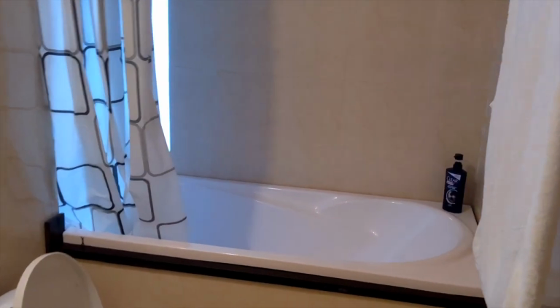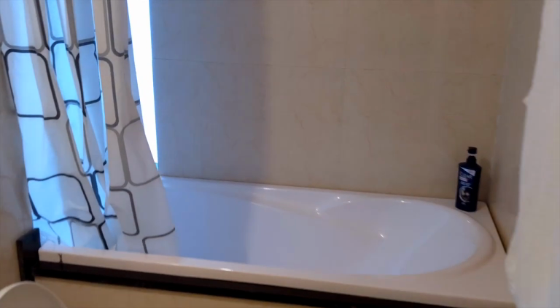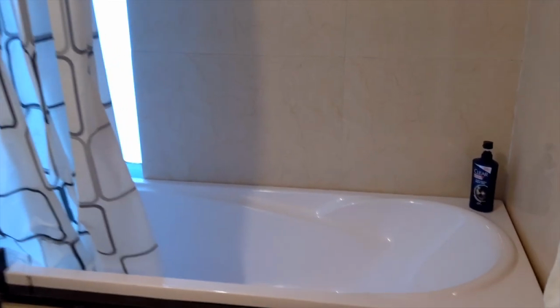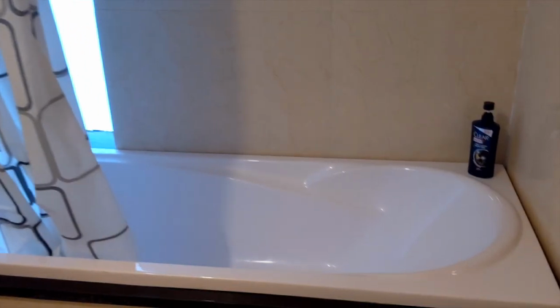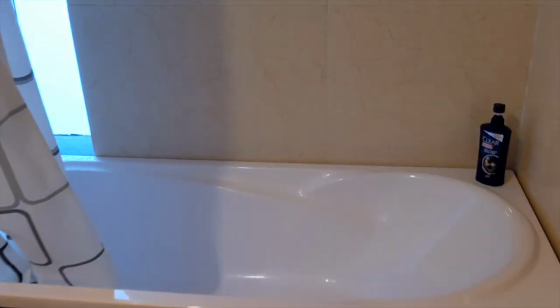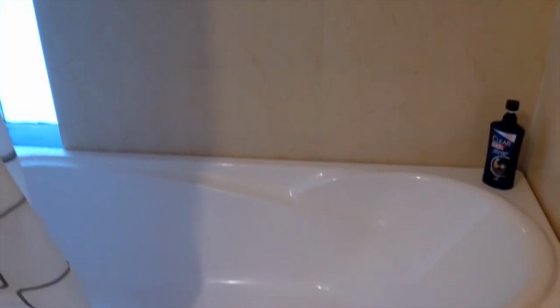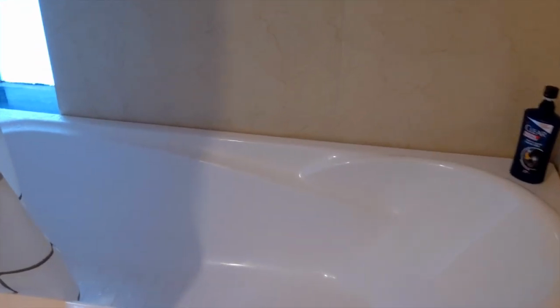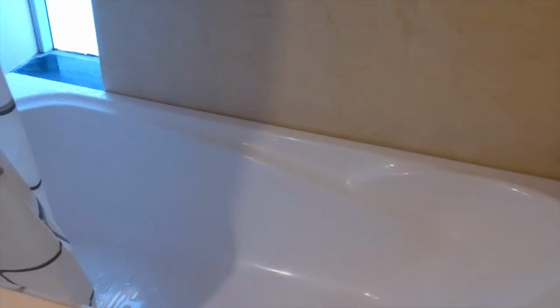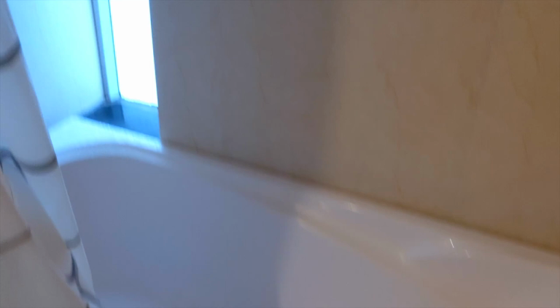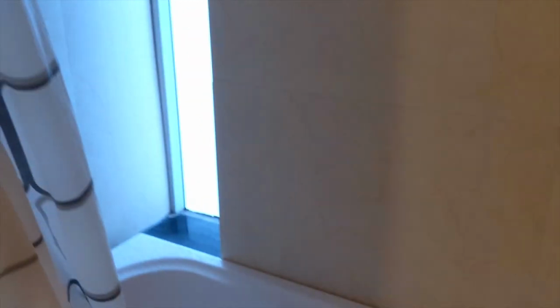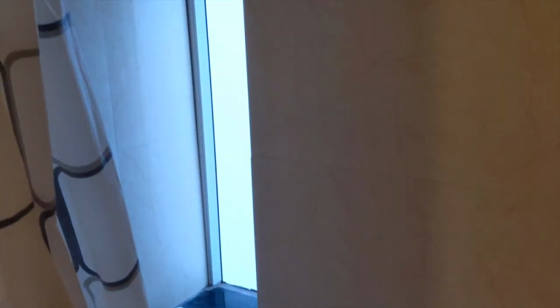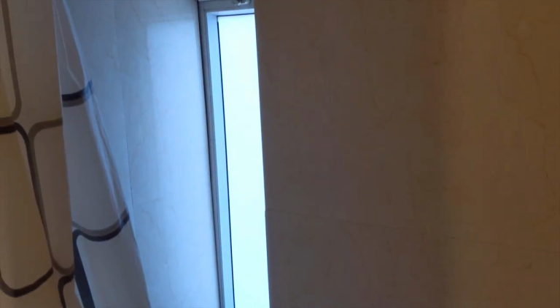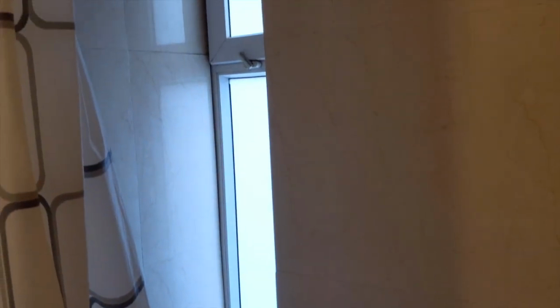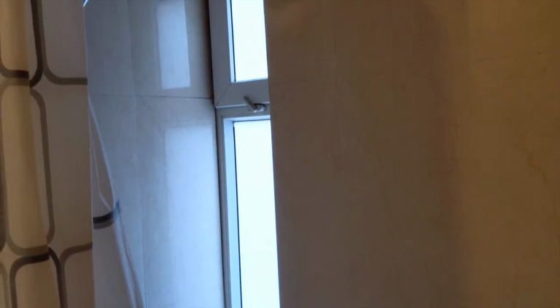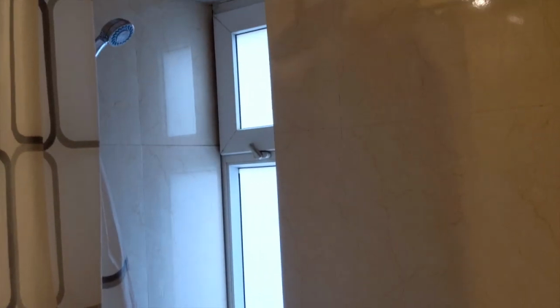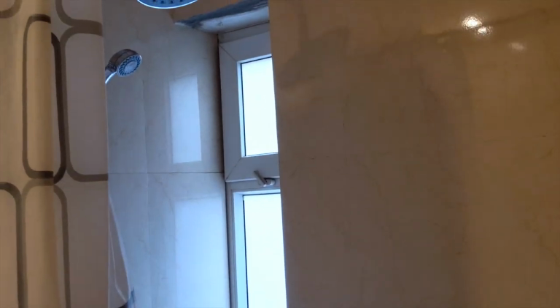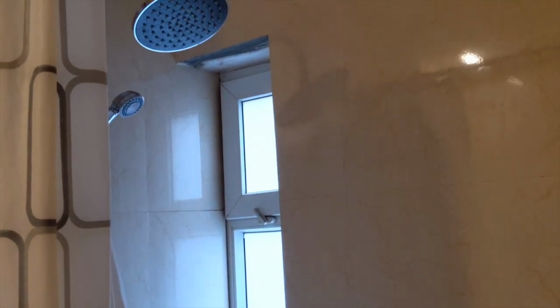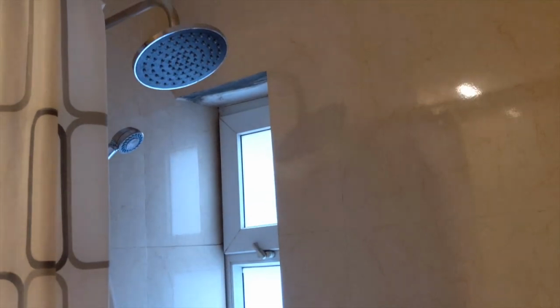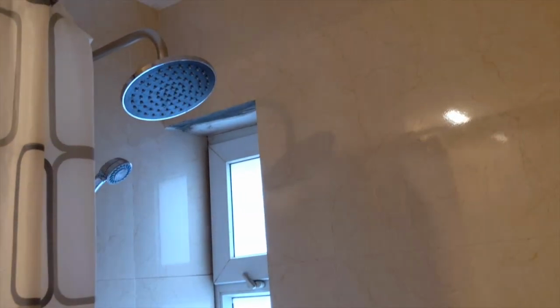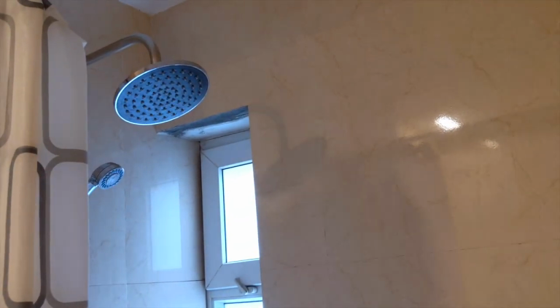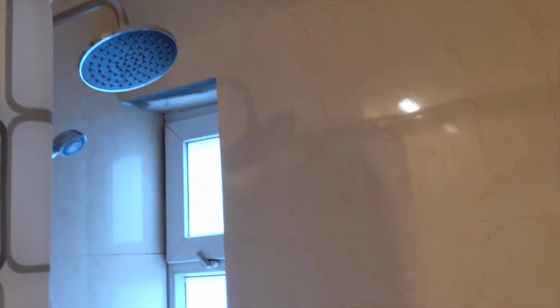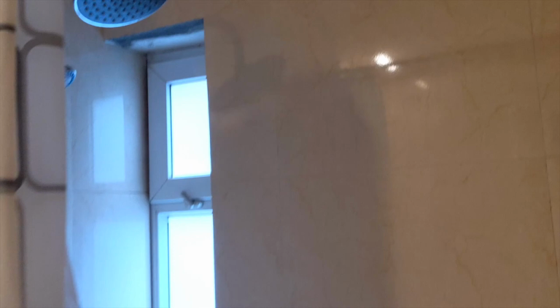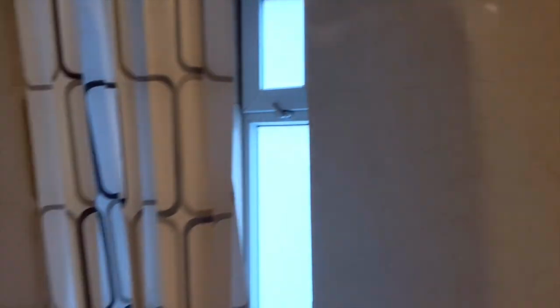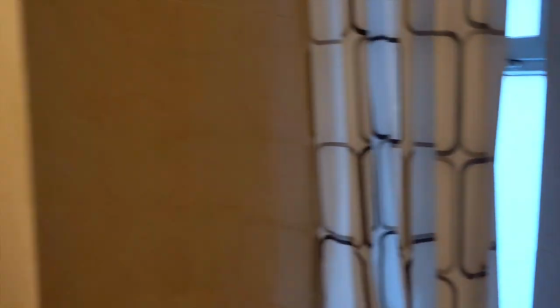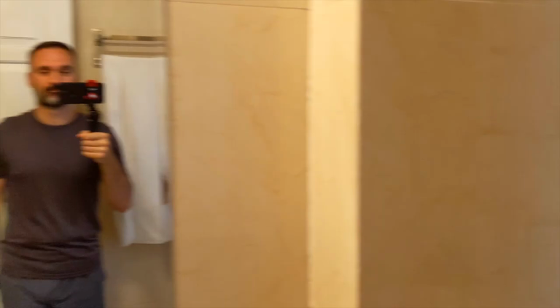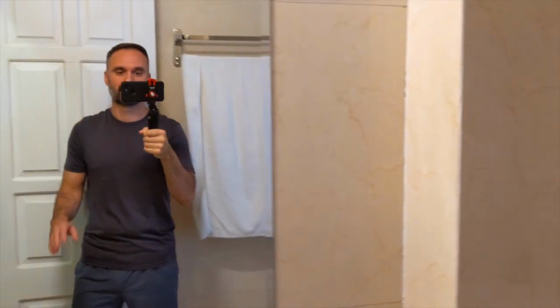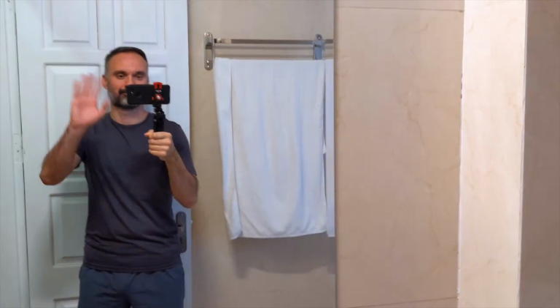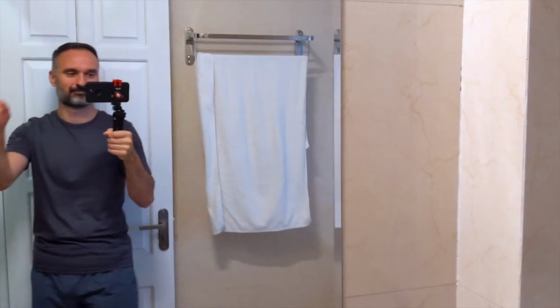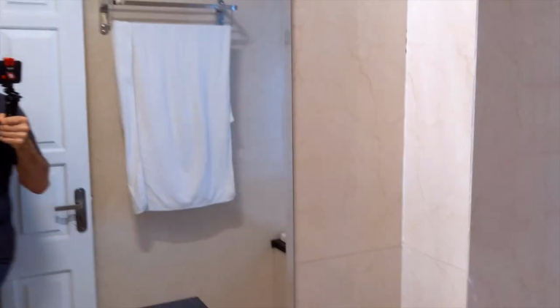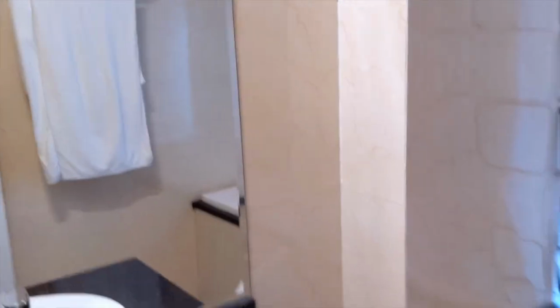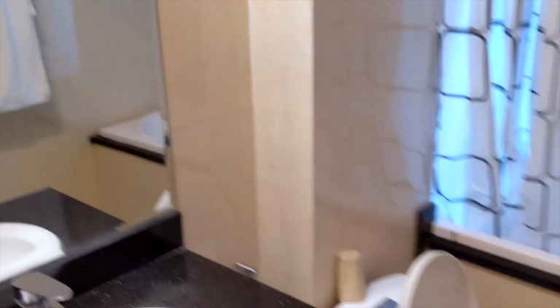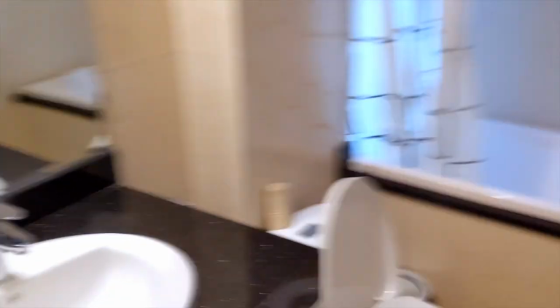This apartment actually has a bathtub. I don't really take baths and I have this really nice rainfall showerhead, so the bathtub is kind of going to waste on me, but I'm sure others would enjoy having that. It's a nice modern bathroom and I'm really happy with it.